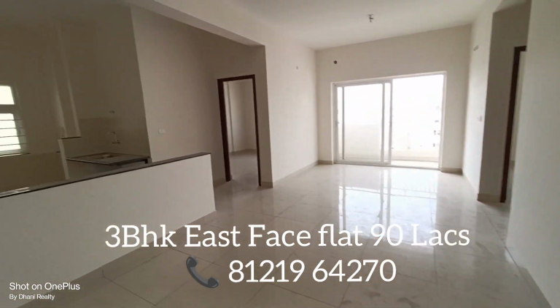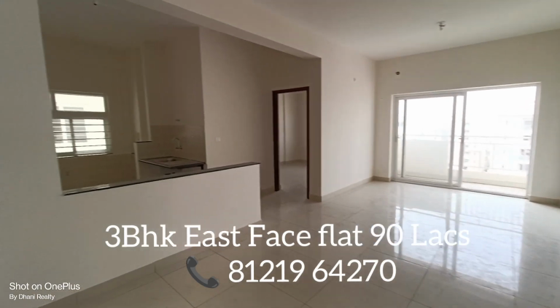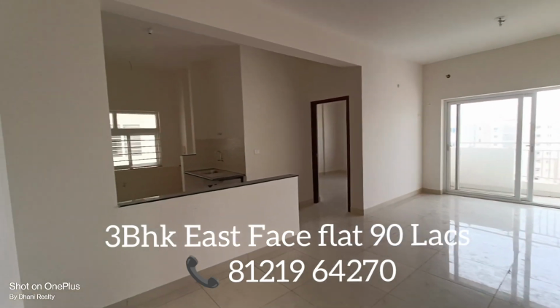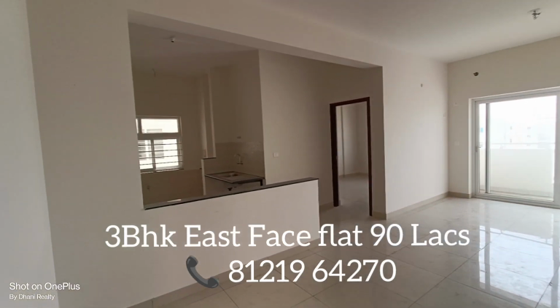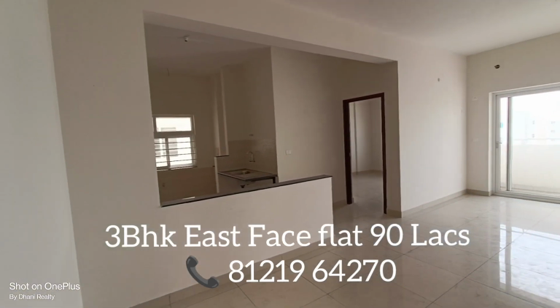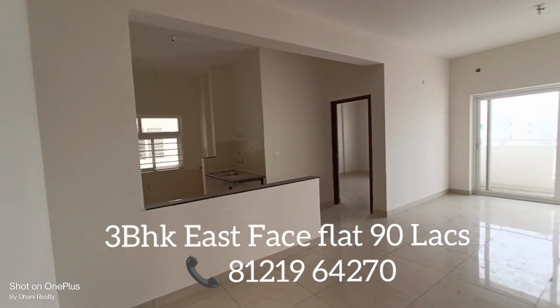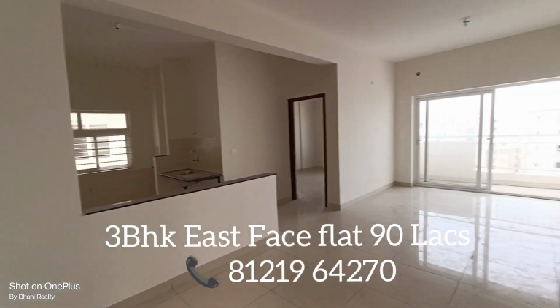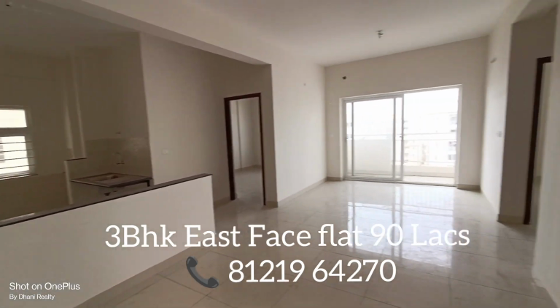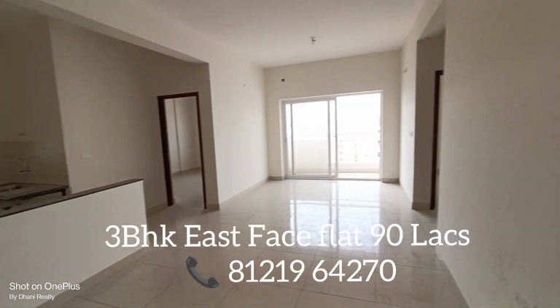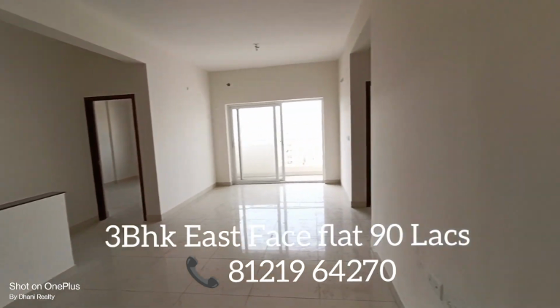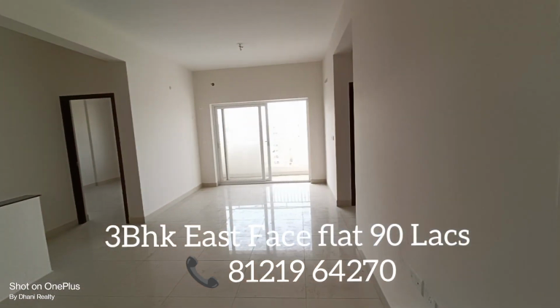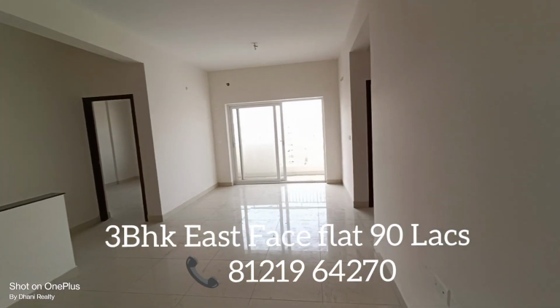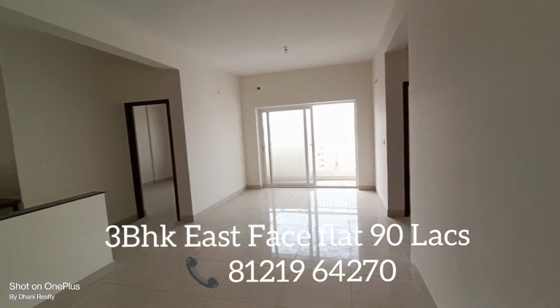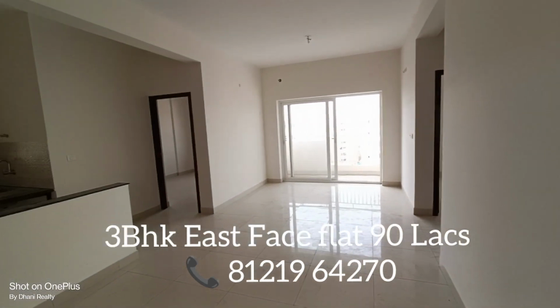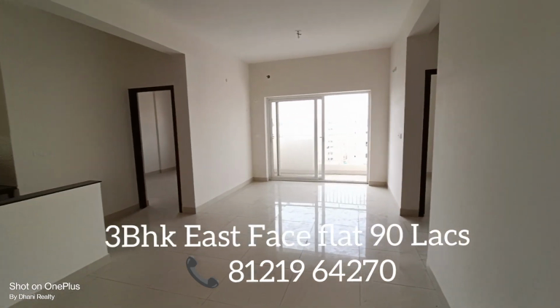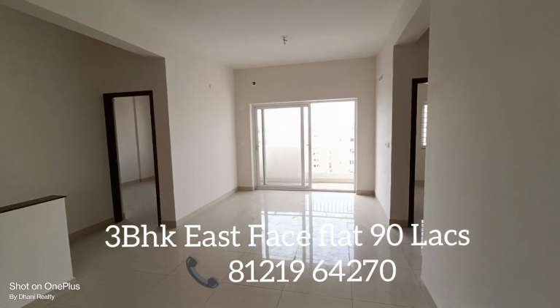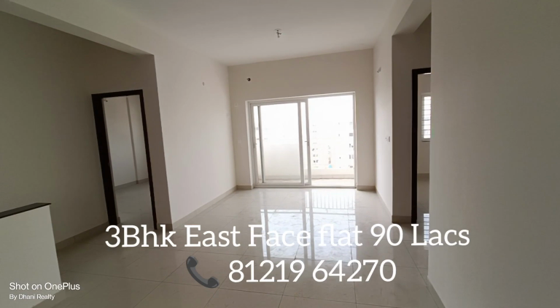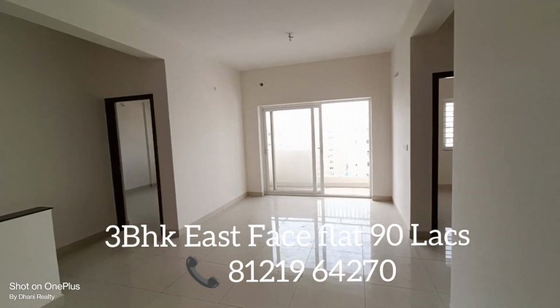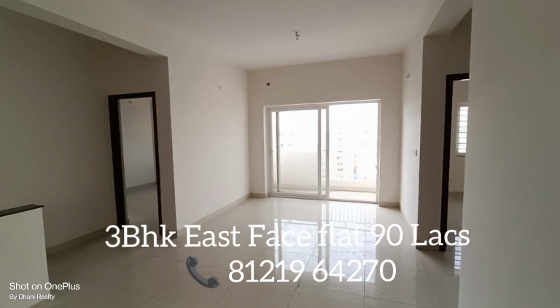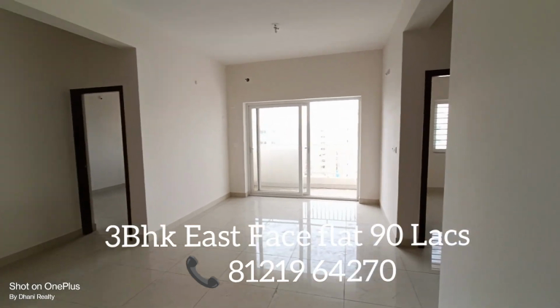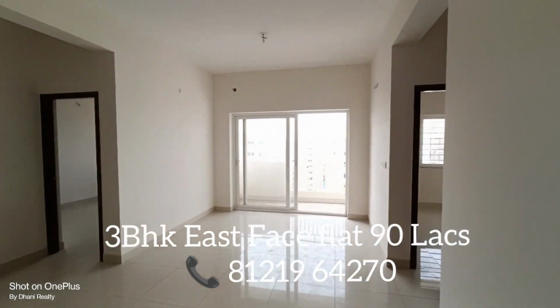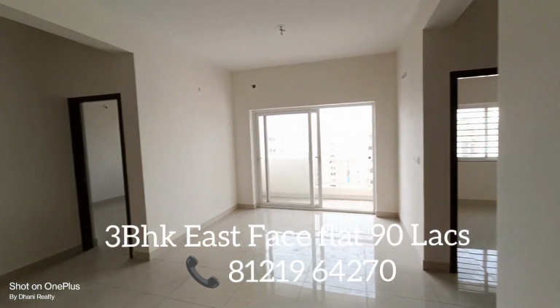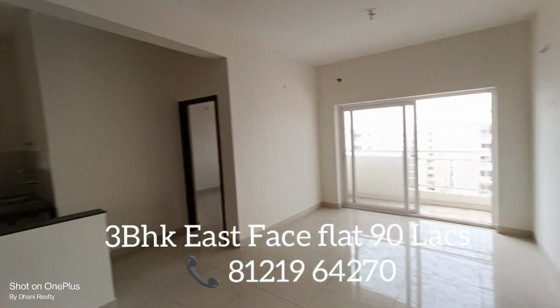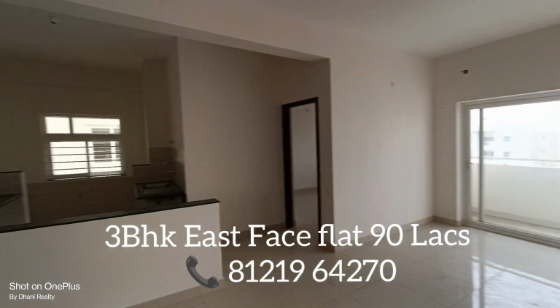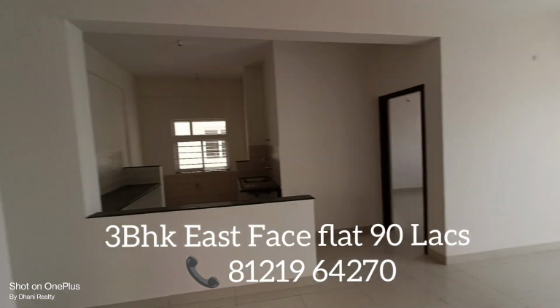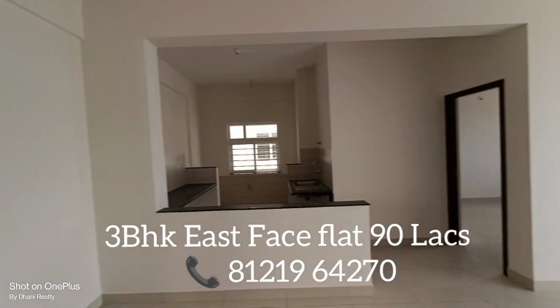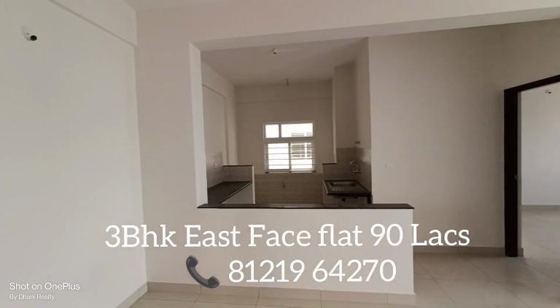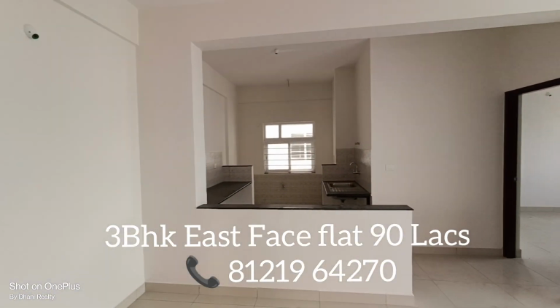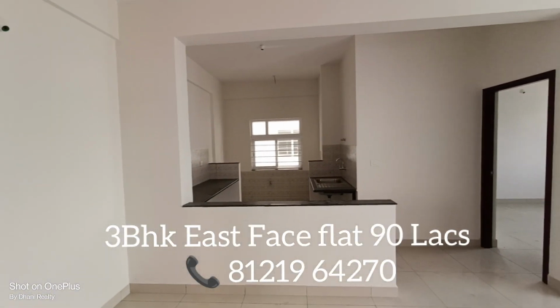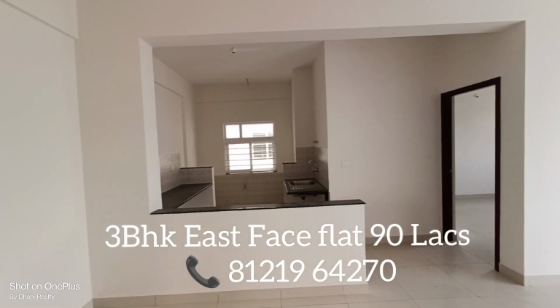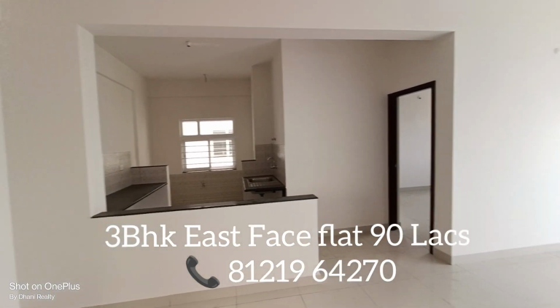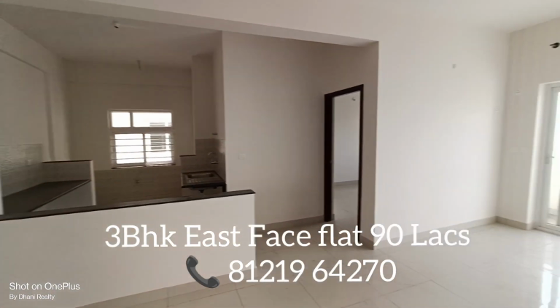Hi viewers, welcome to Dhani Reality Hyderabad. This is Dhananjay Singh. If you are new to this channel, please subscribe to our YouTube channel. Today I am here in Provident Kinworth.